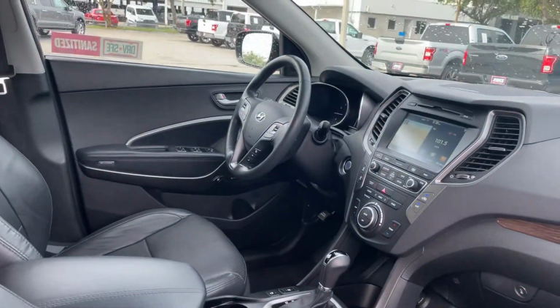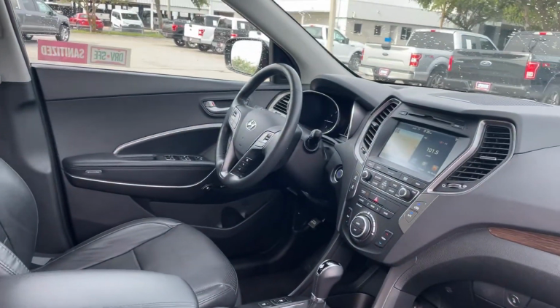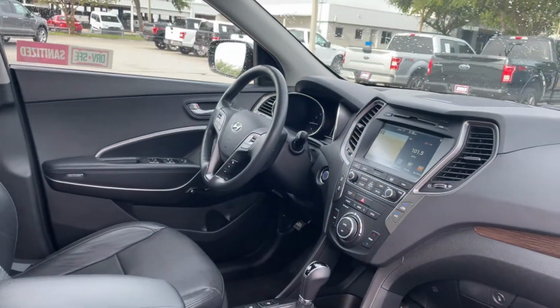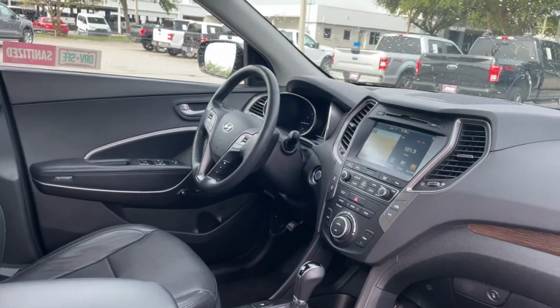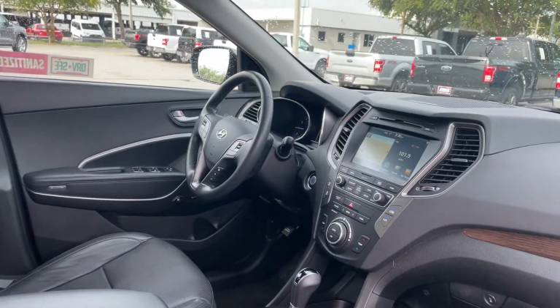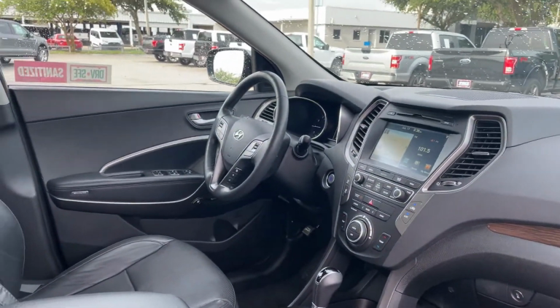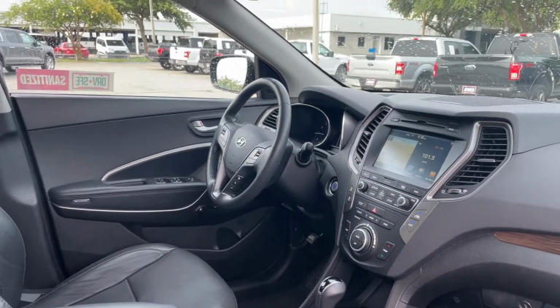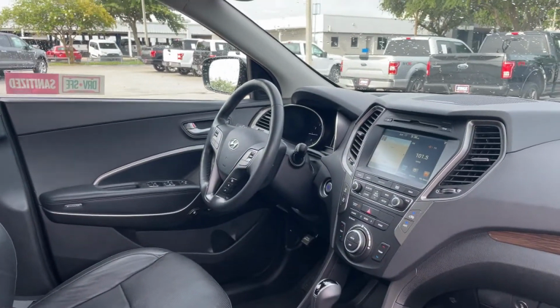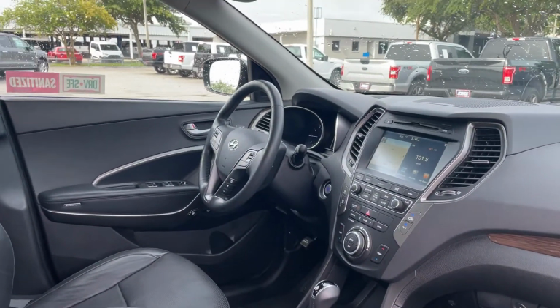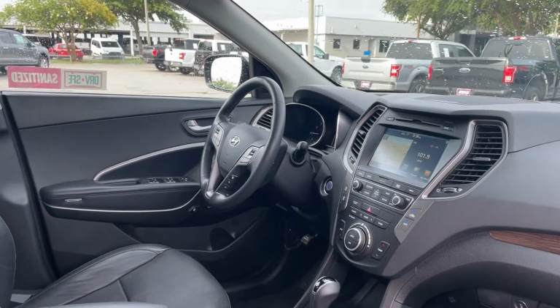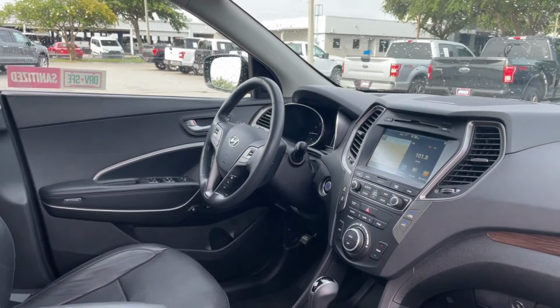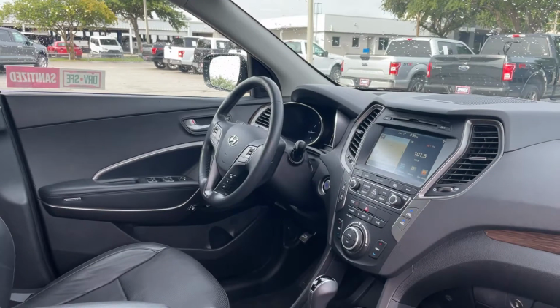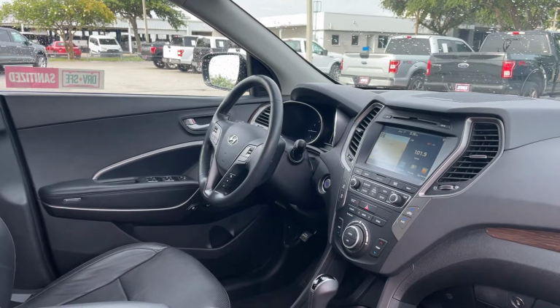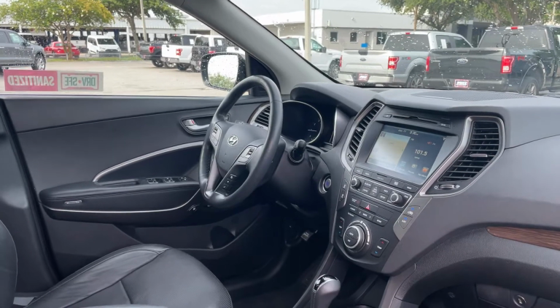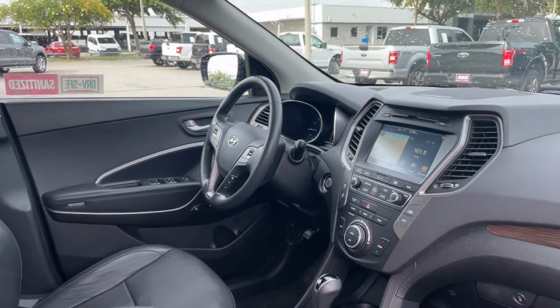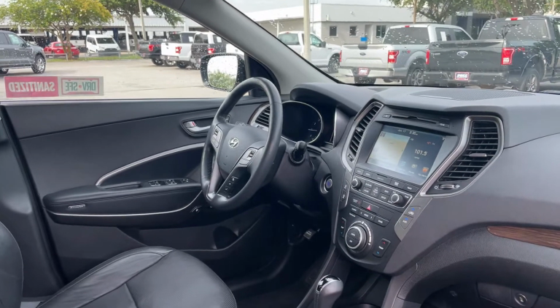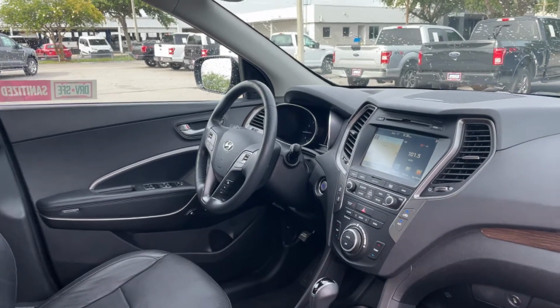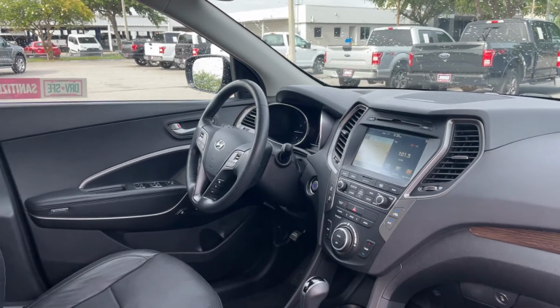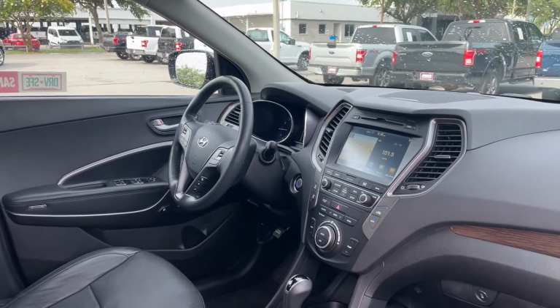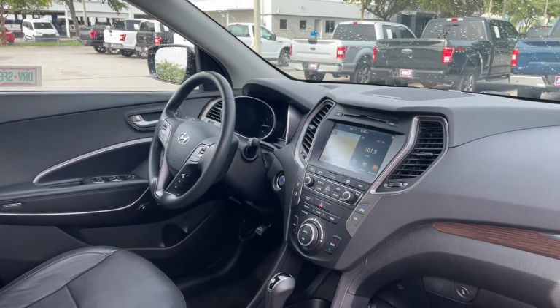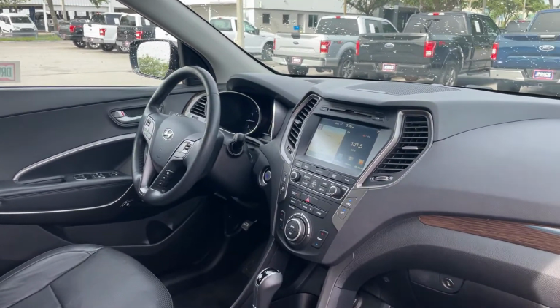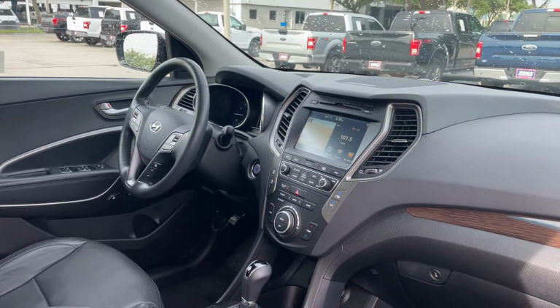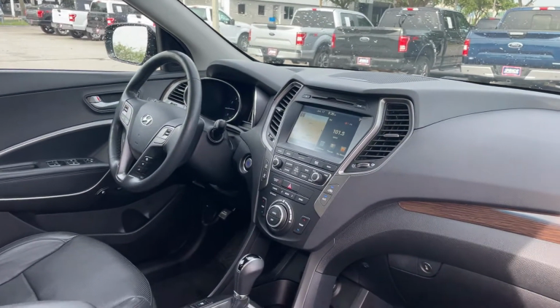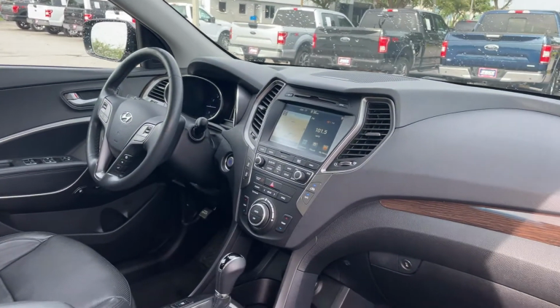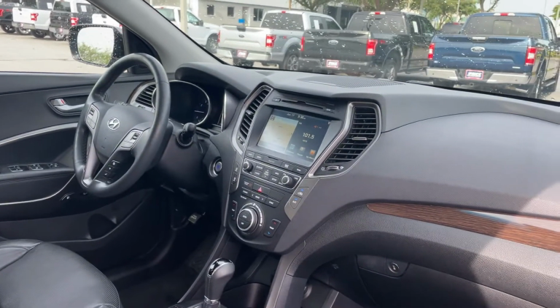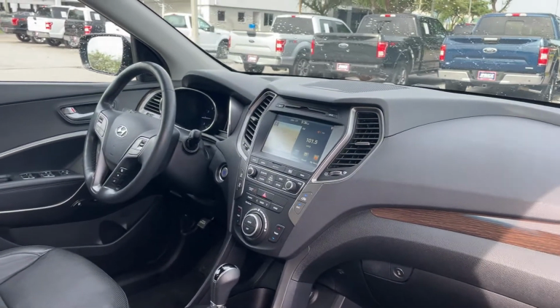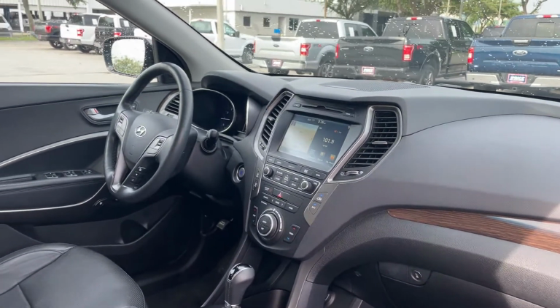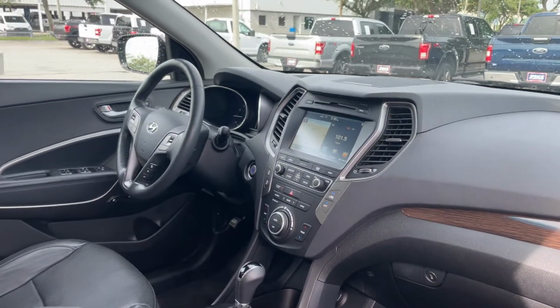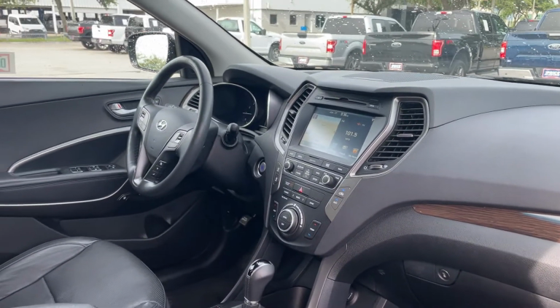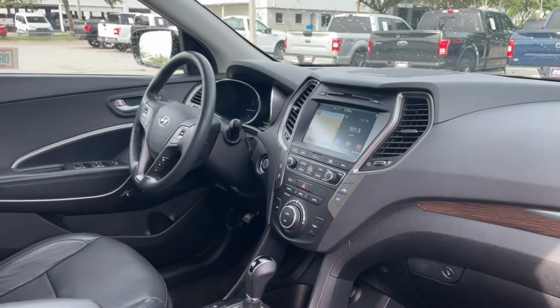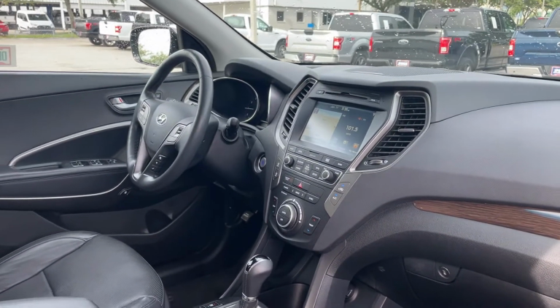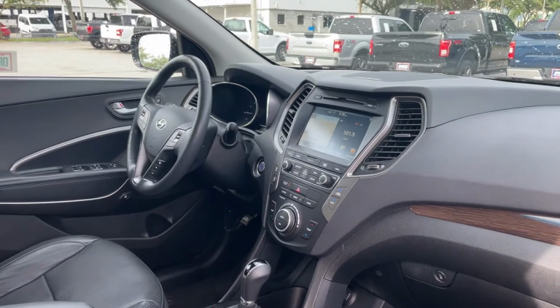It has a power driver seat, power windows, locks and mirrors, leather wrapped steering wheel, cruise control, push button start, and navigation.